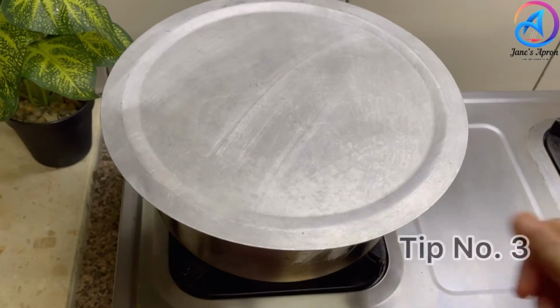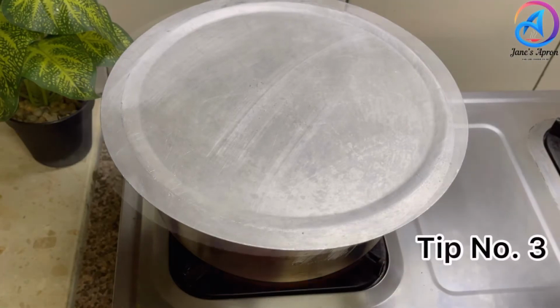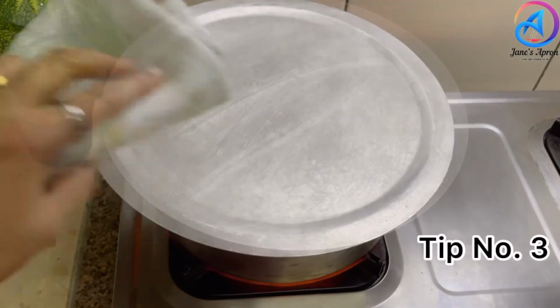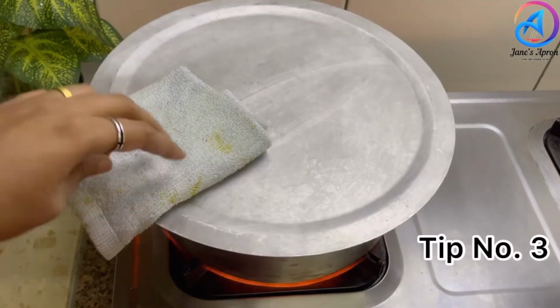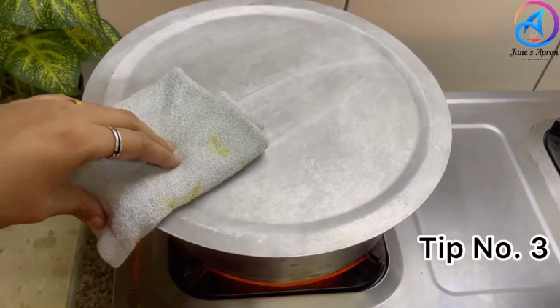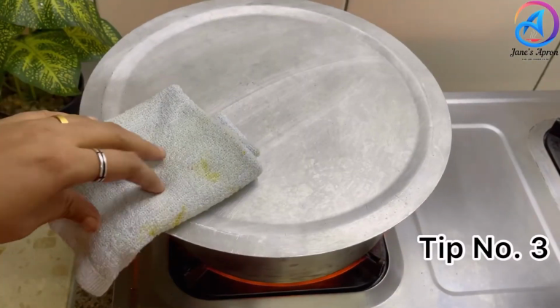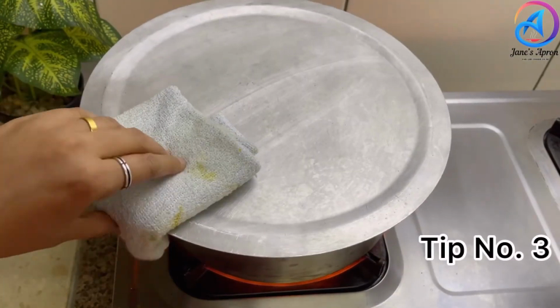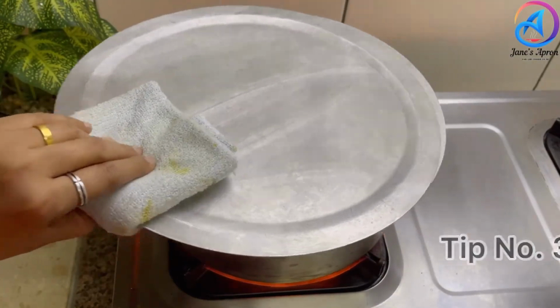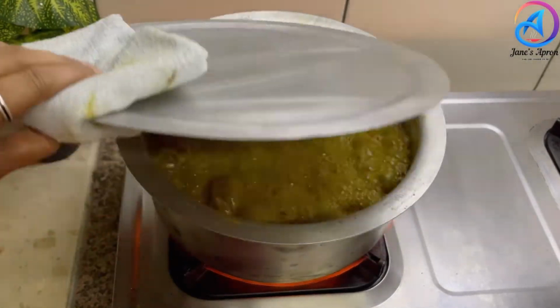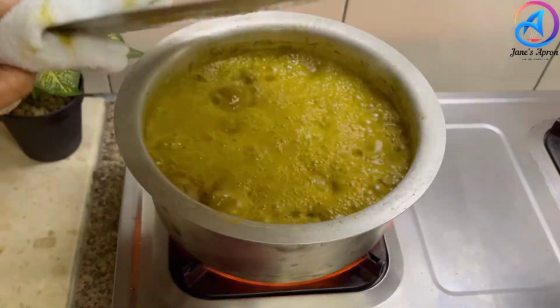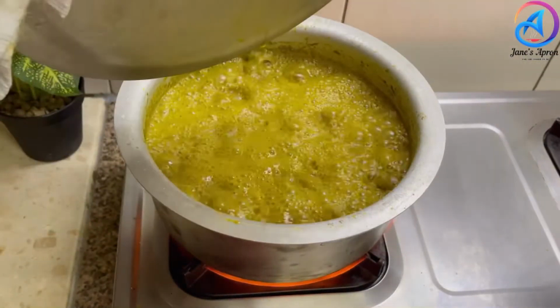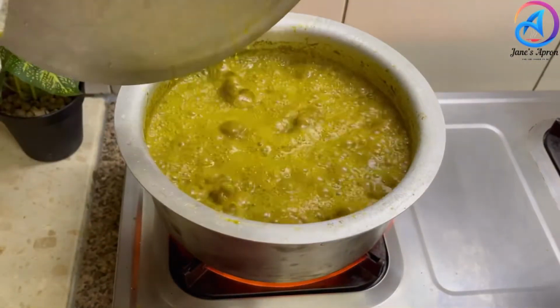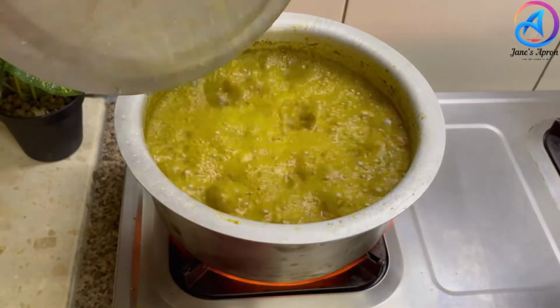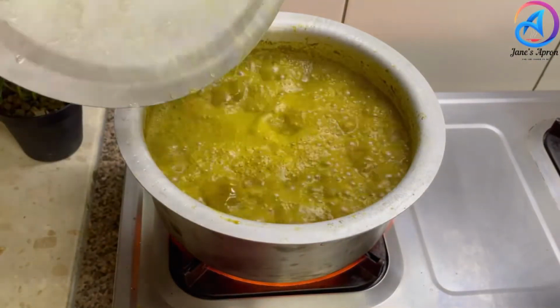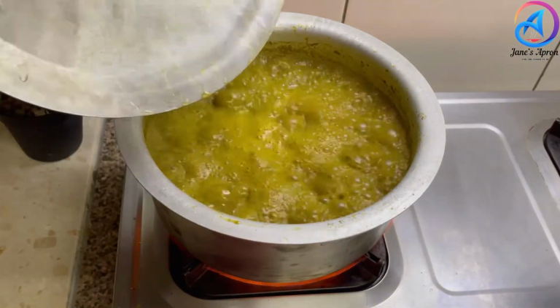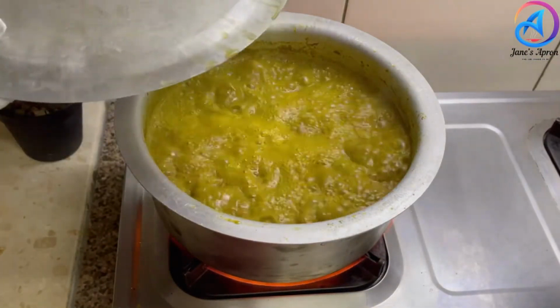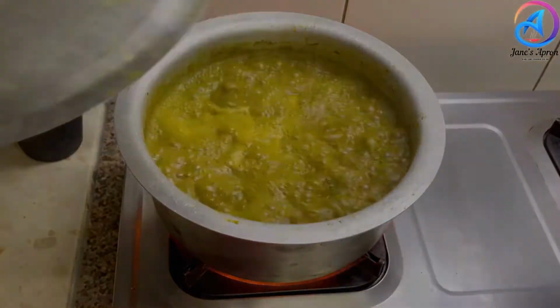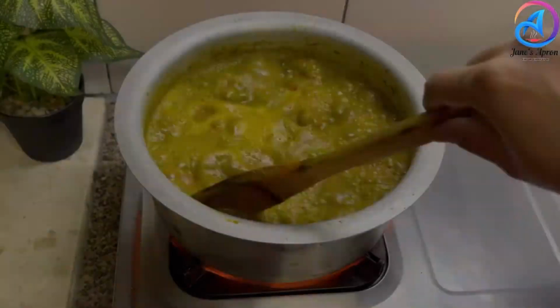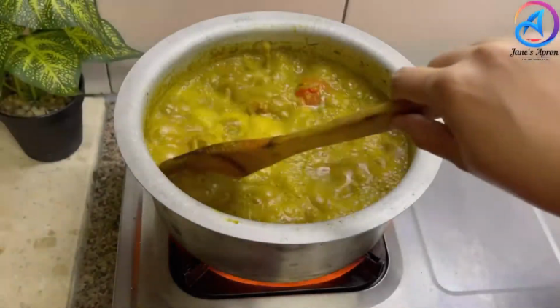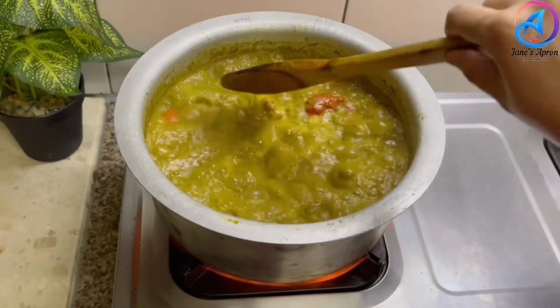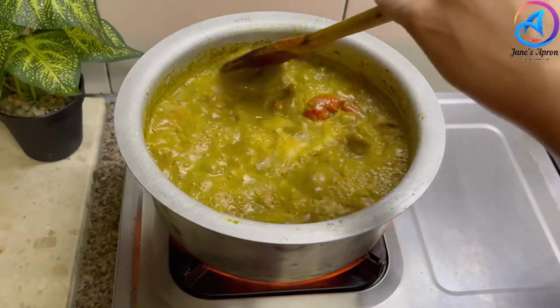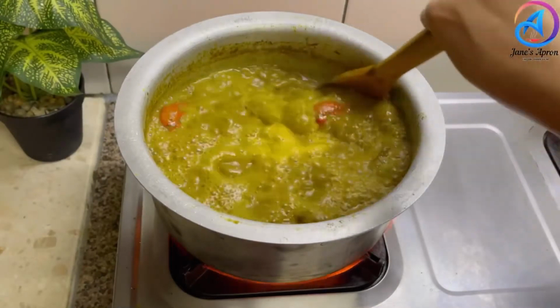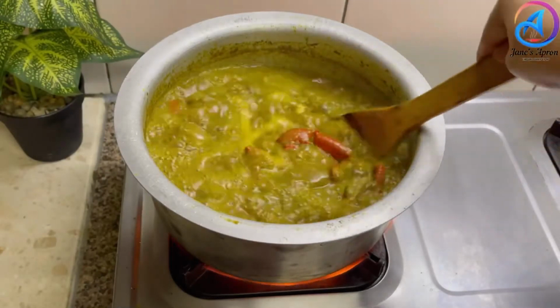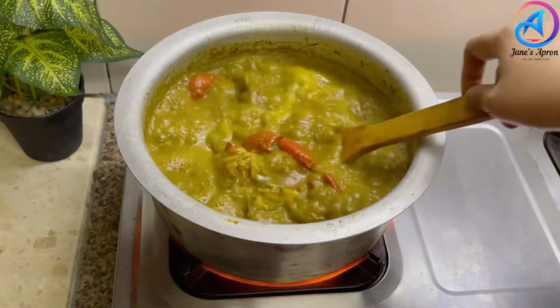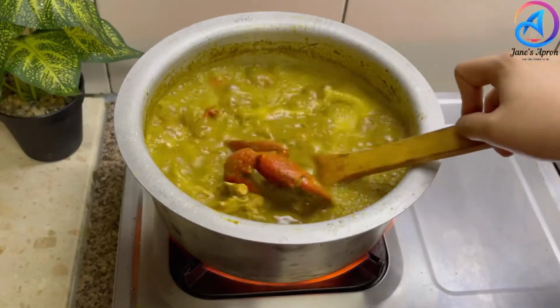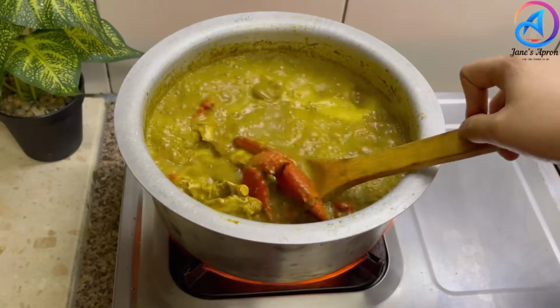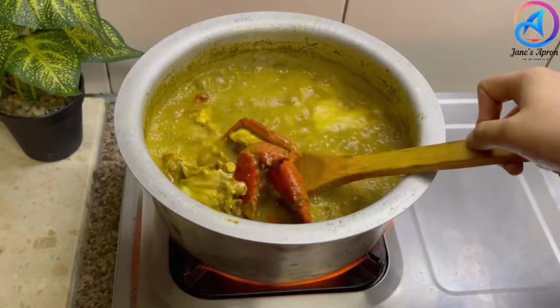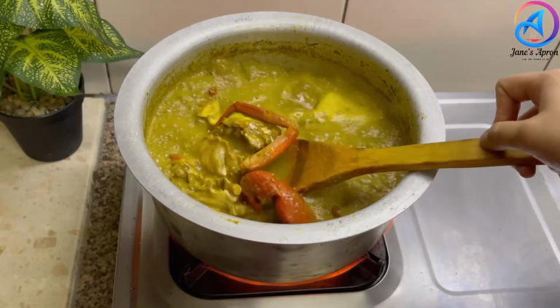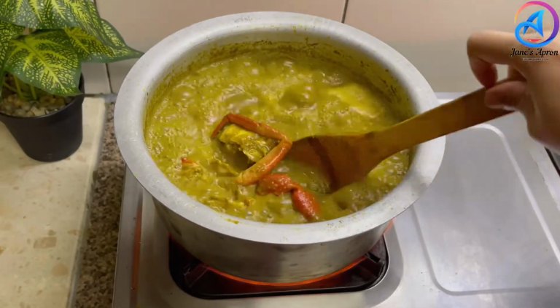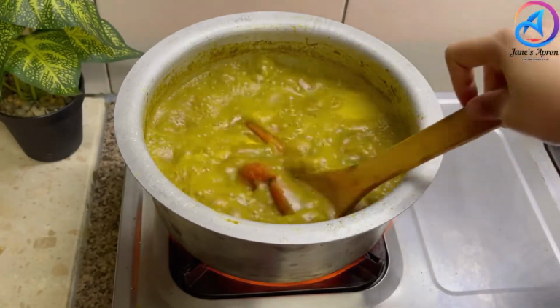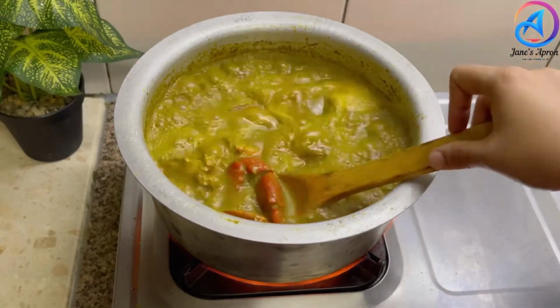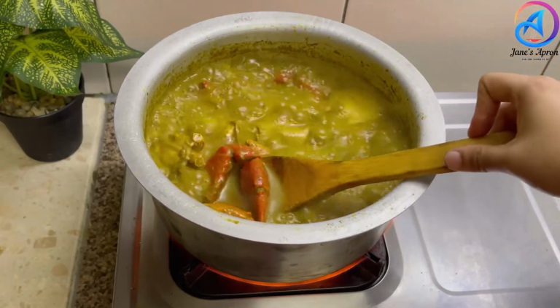Tip number three: always buy alive and moving crabs. Never go for dead crabs as this could make a huge difference to your recipe.